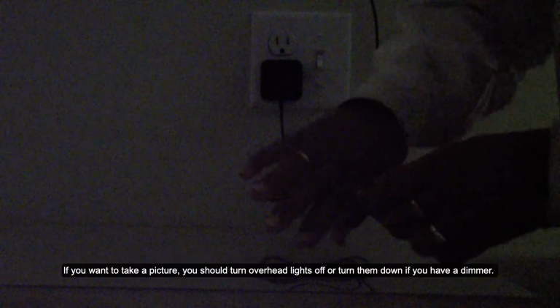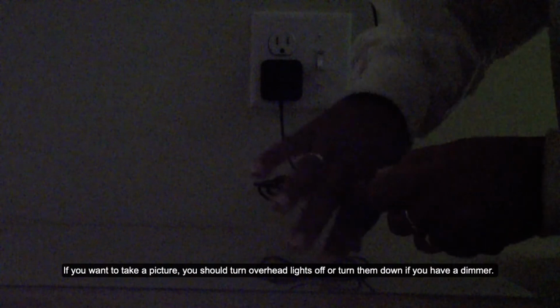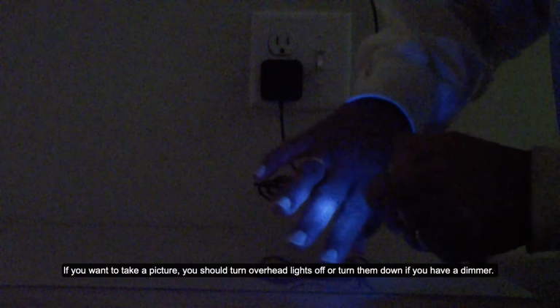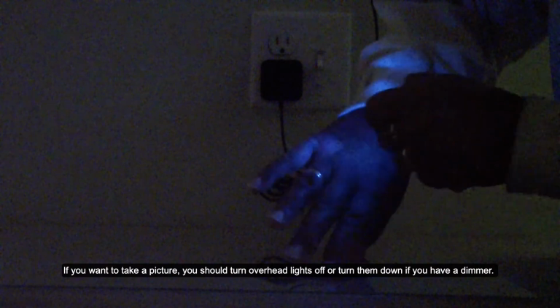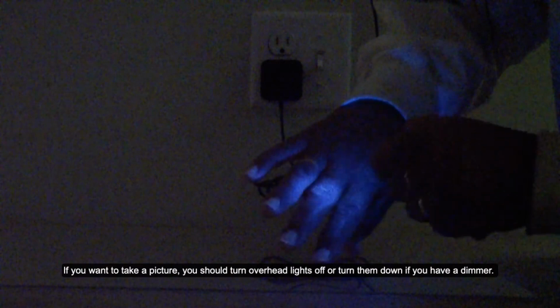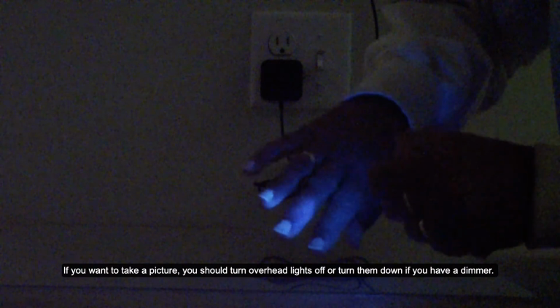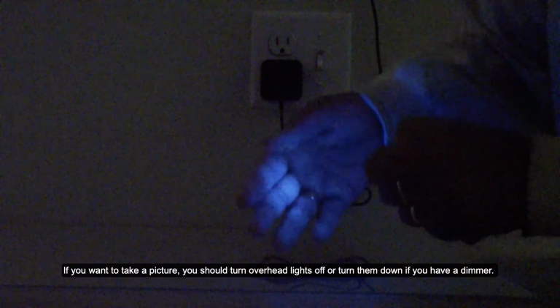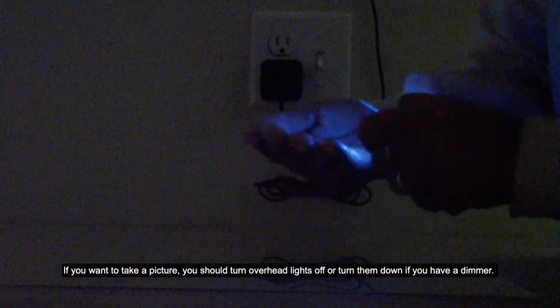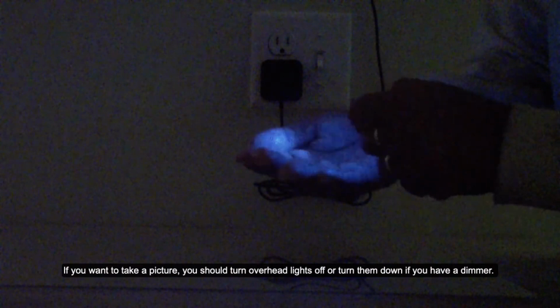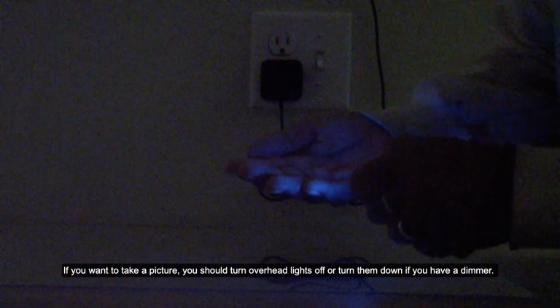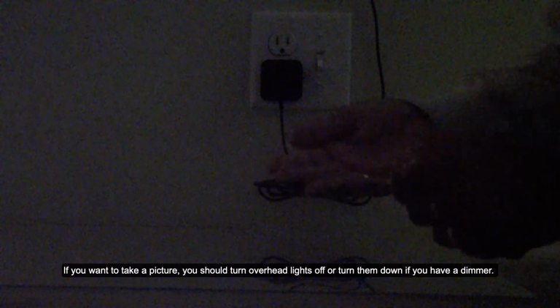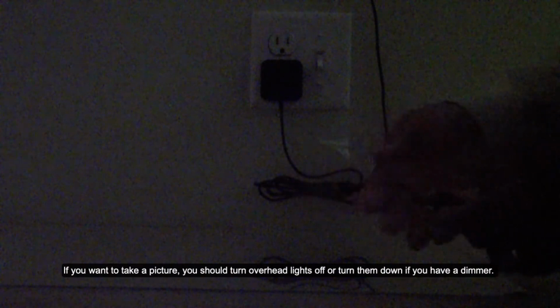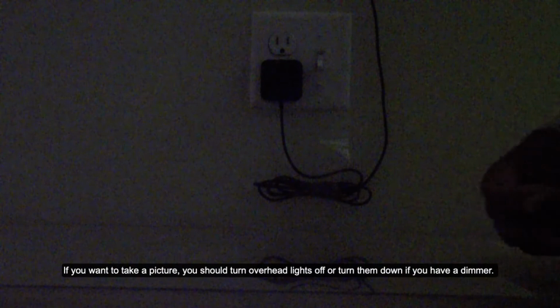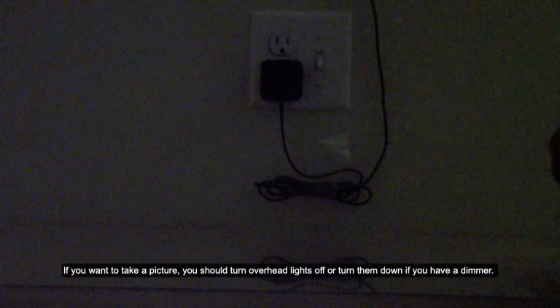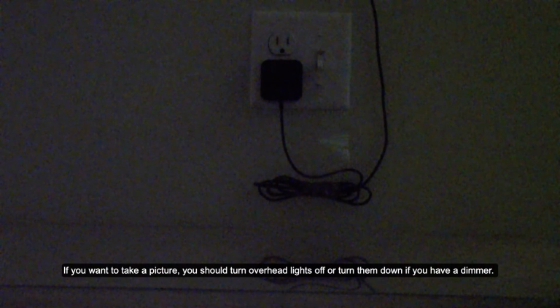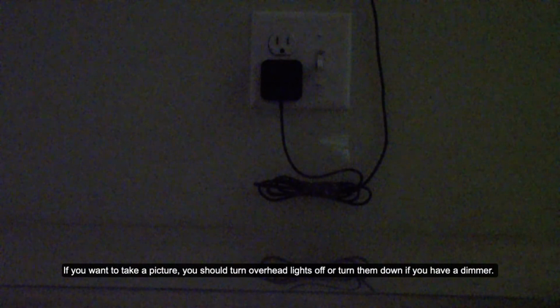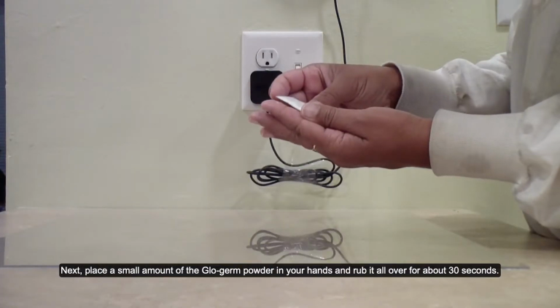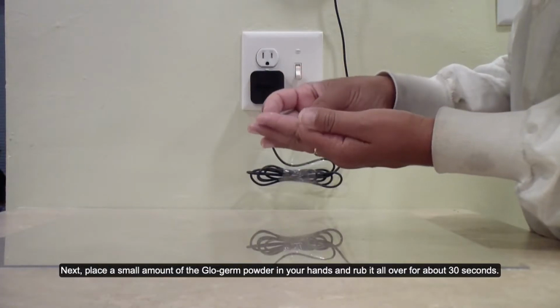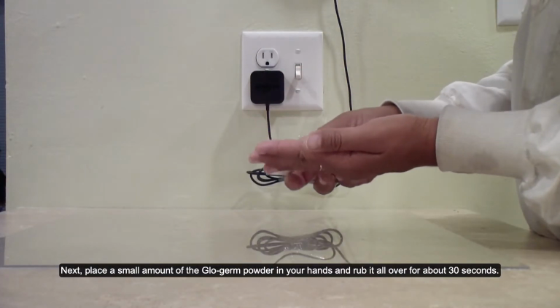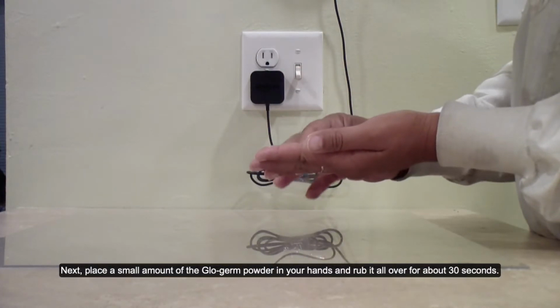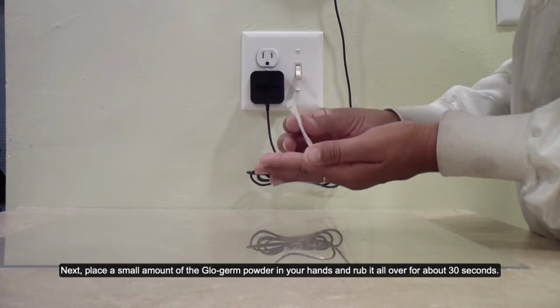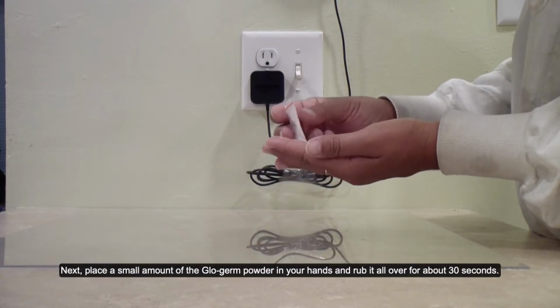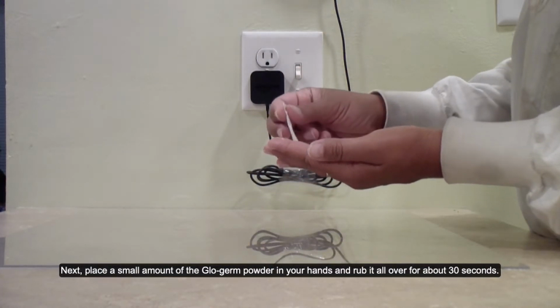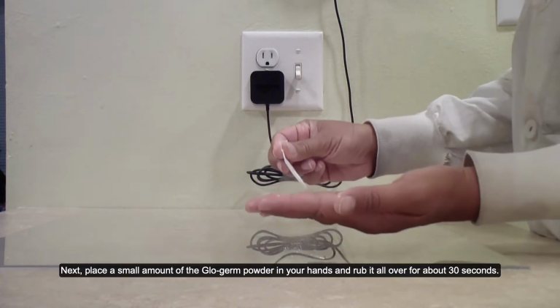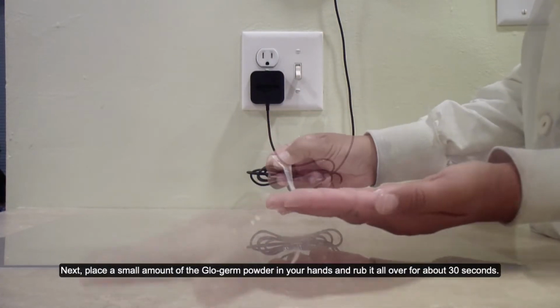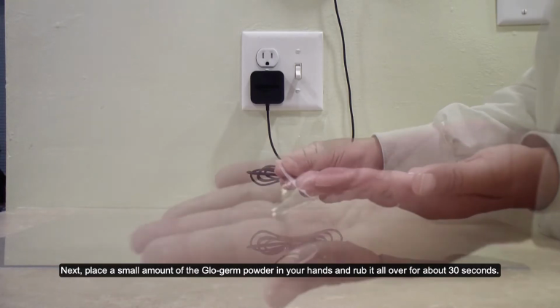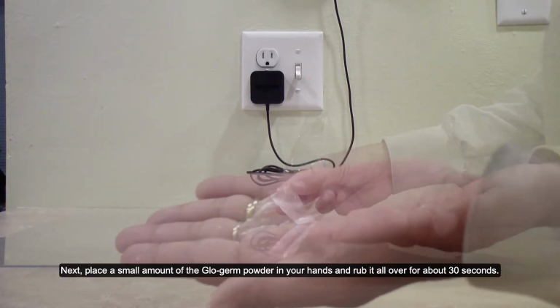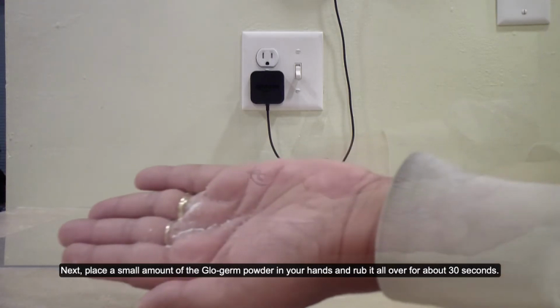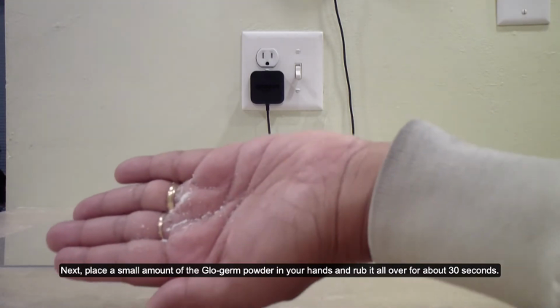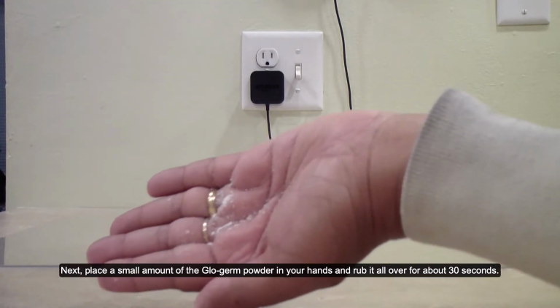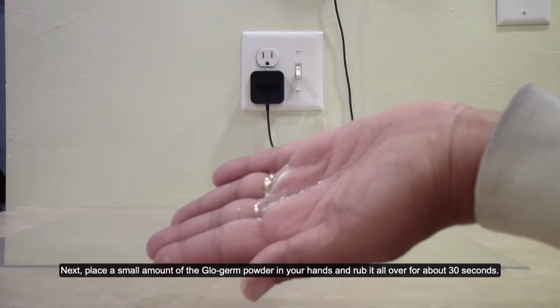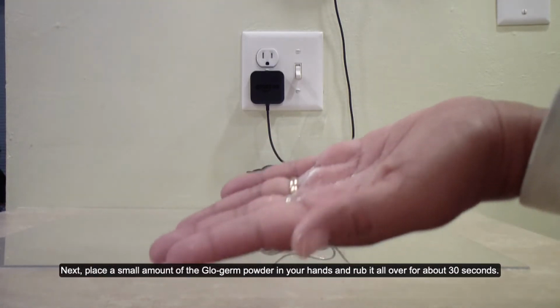The UV light is best visible in low light. If you want to take a picture, you should turn overhead lights off, or turn them down if you have a dimmer. Next, place a small amount of the glow germ powder in your hands and rub it all over for about 30 seconds.